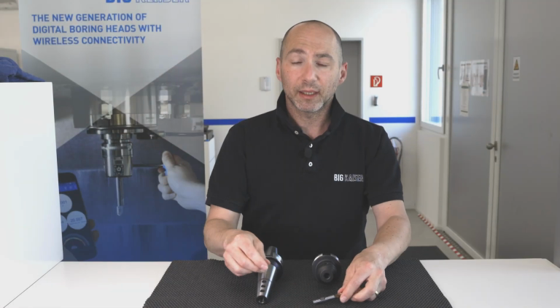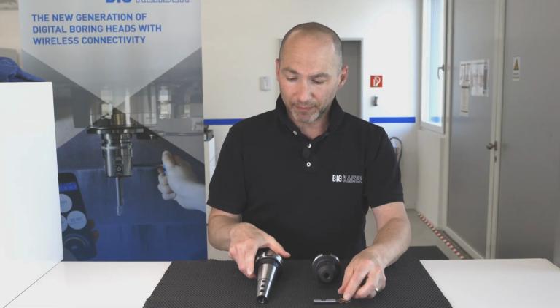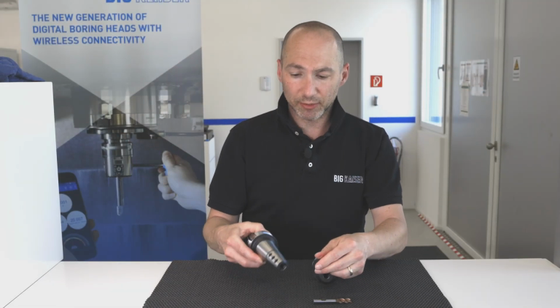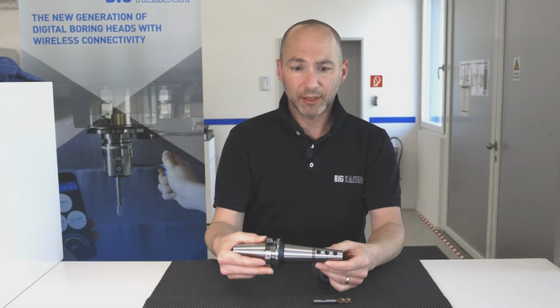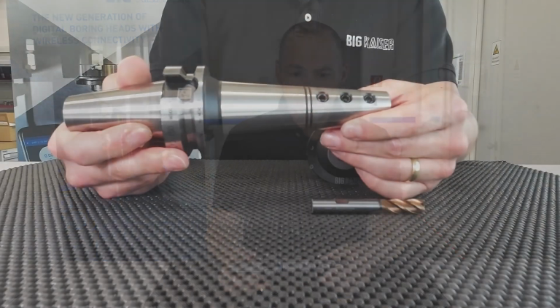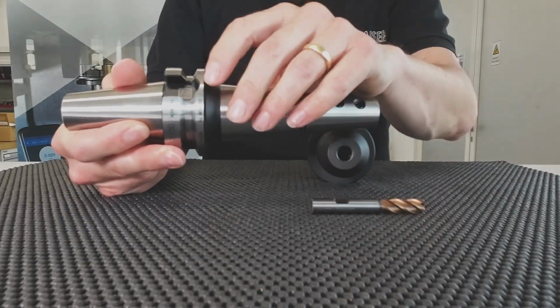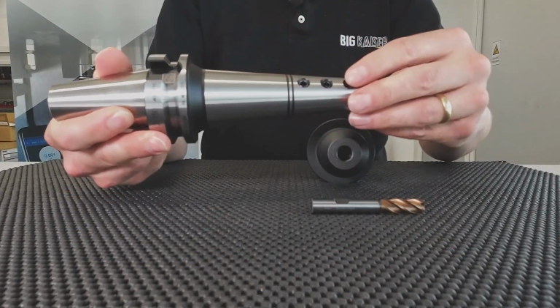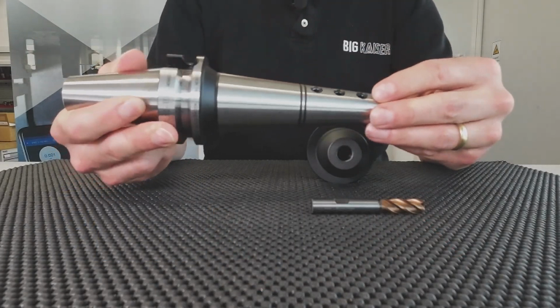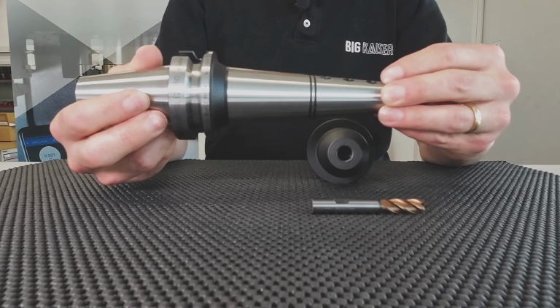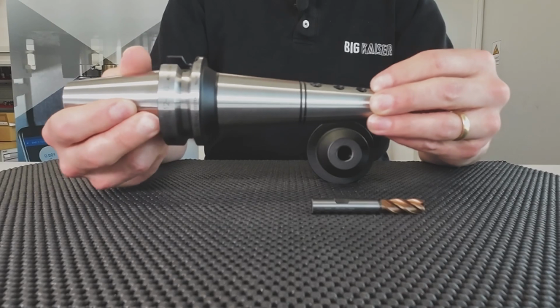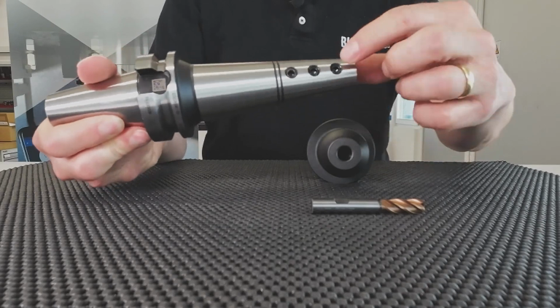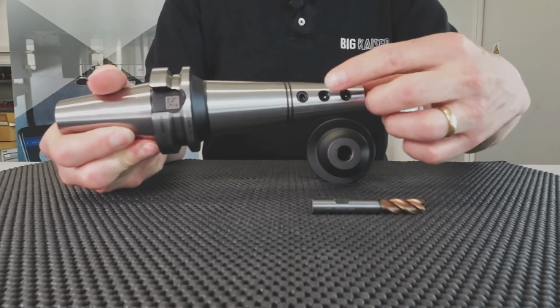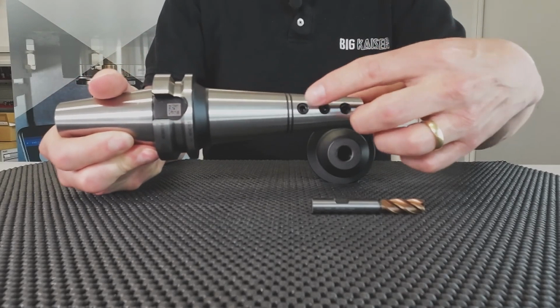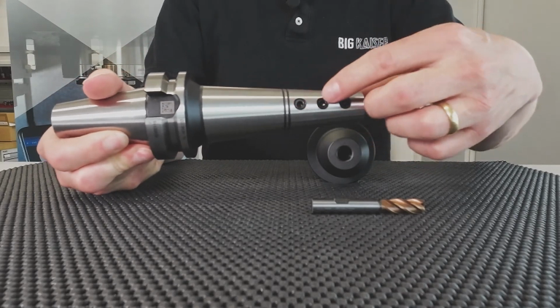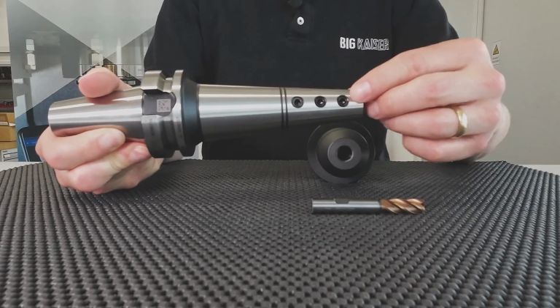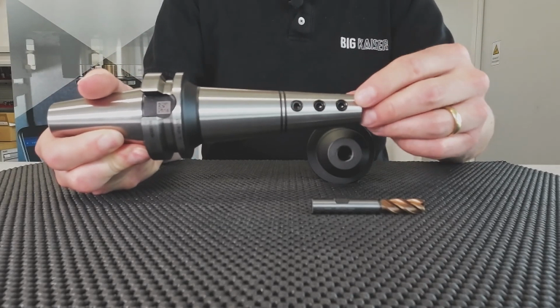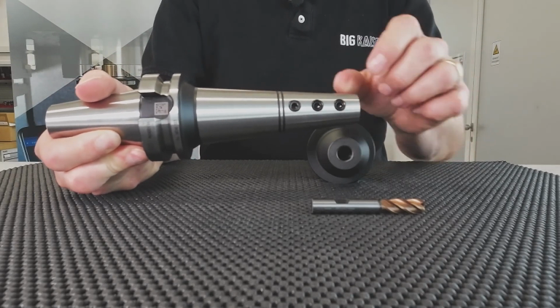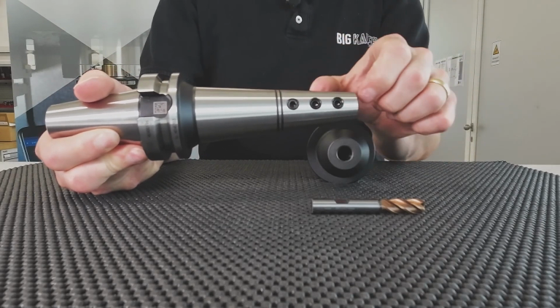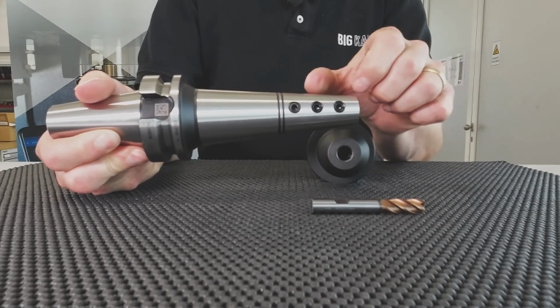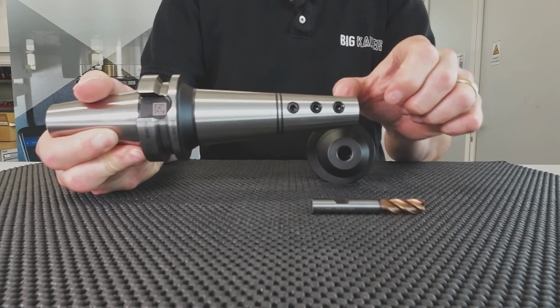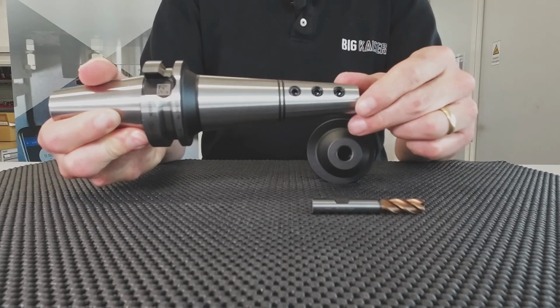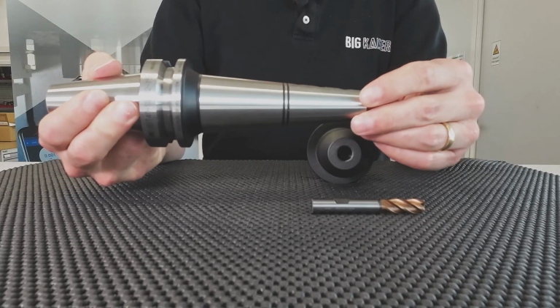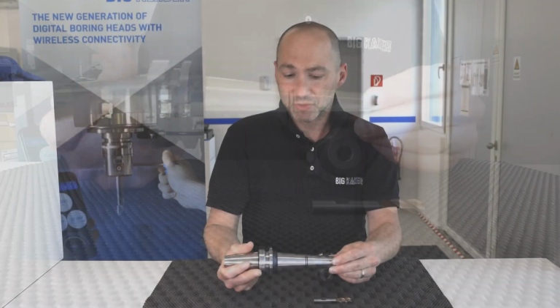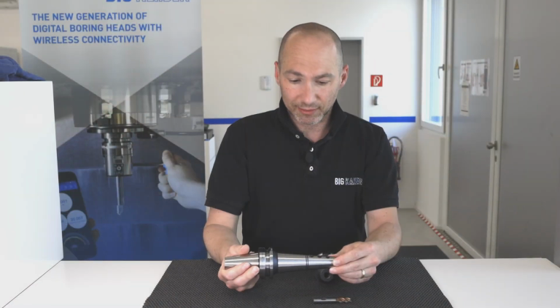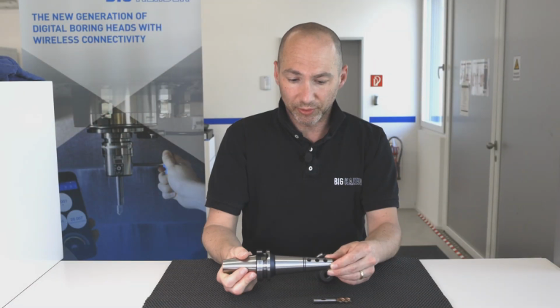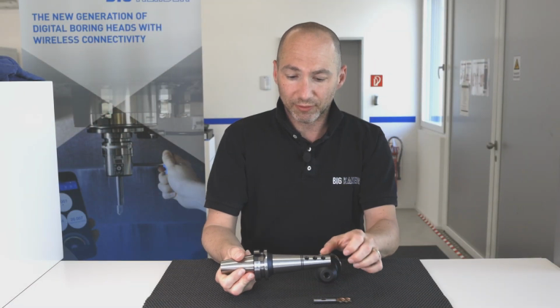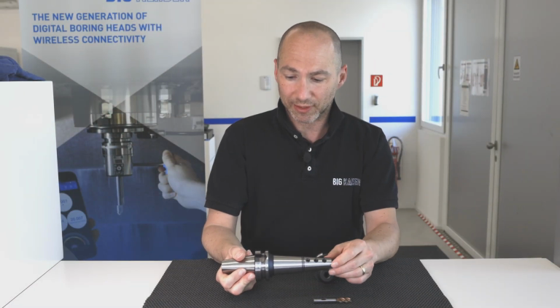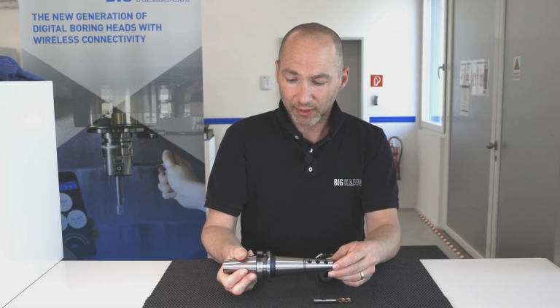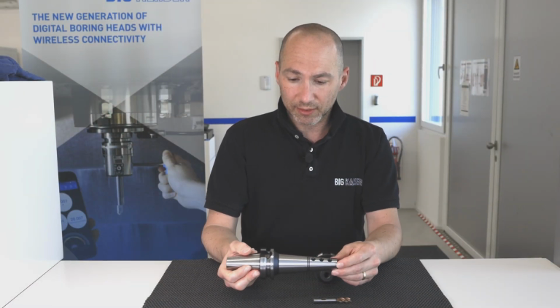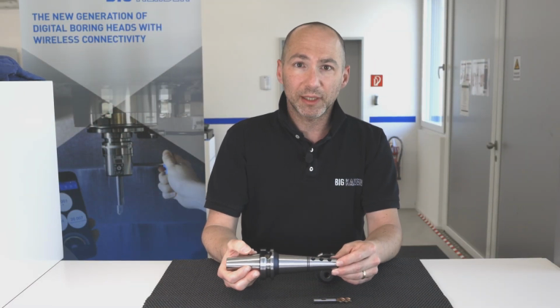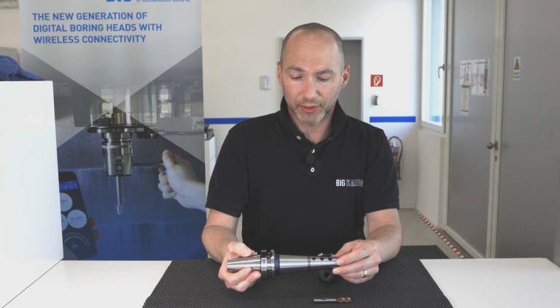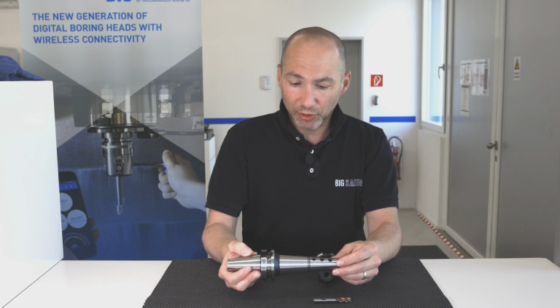This one is much narrower, much sleeker, has three different positions to set the tool at three different lengths, and has a completely other use.